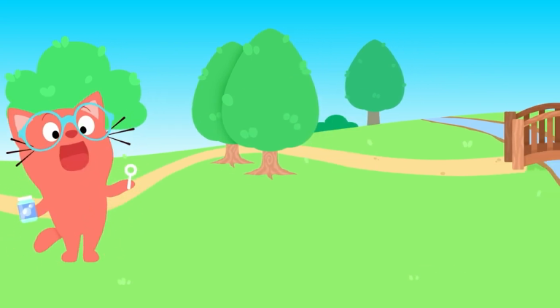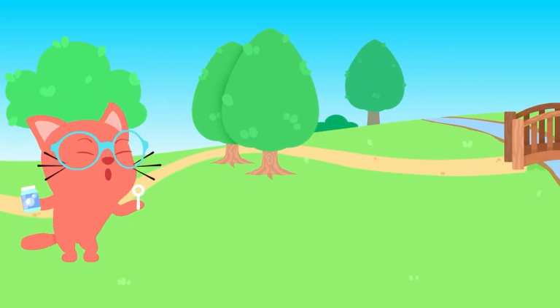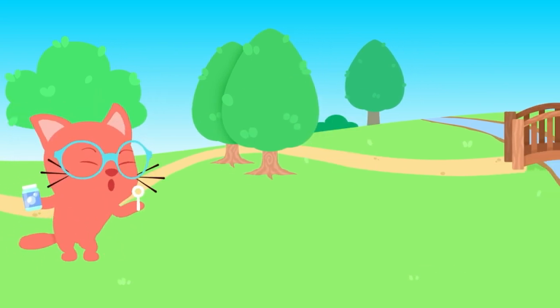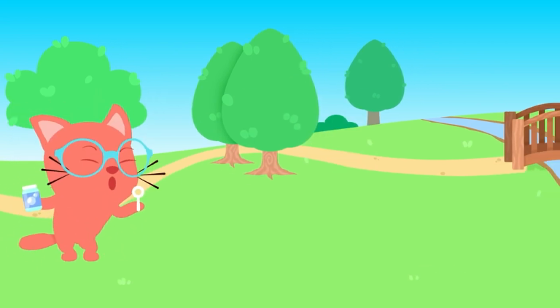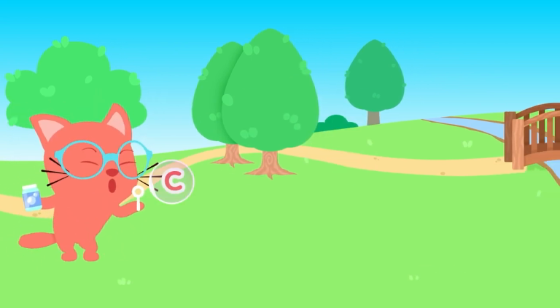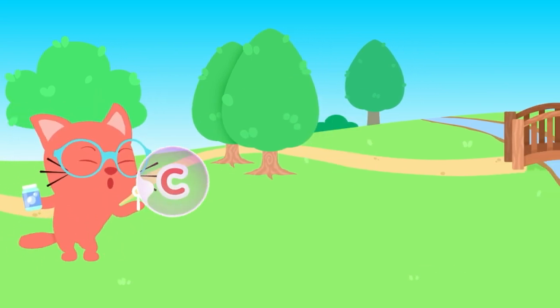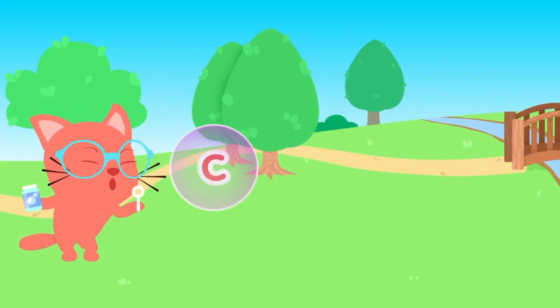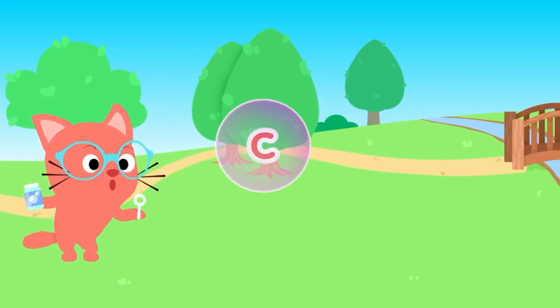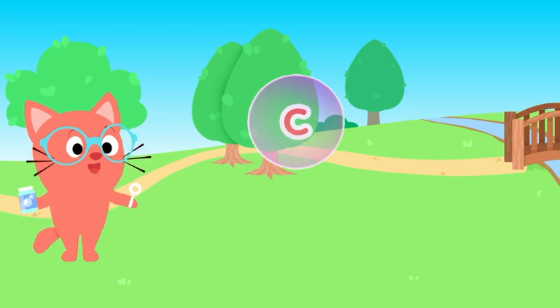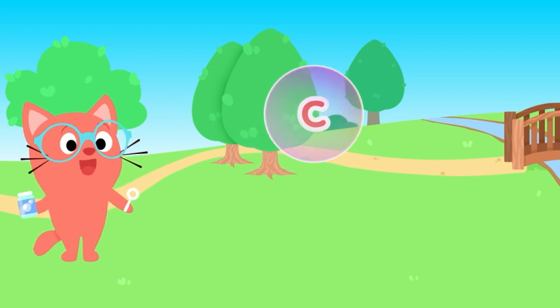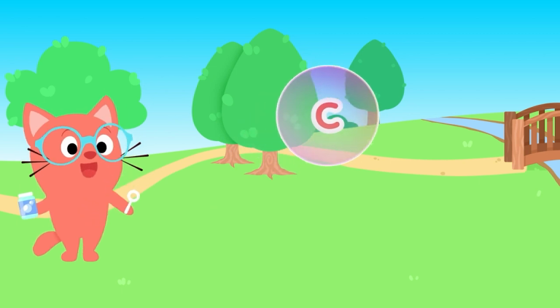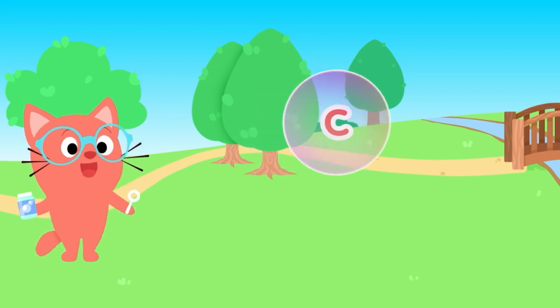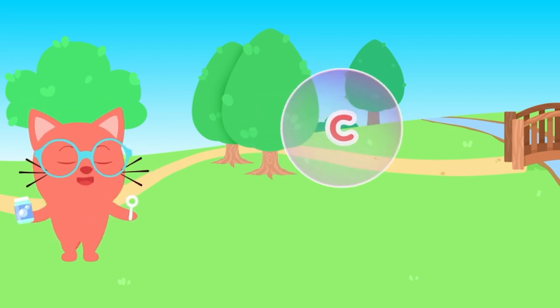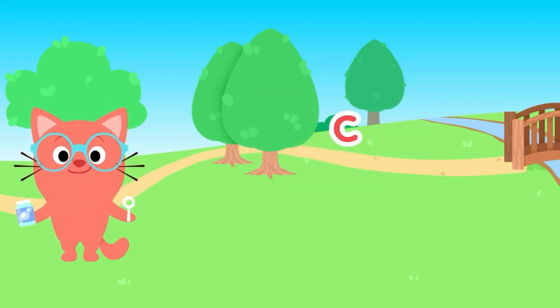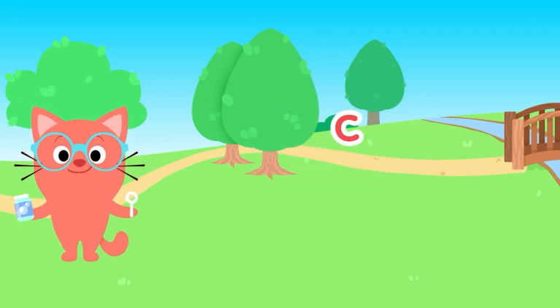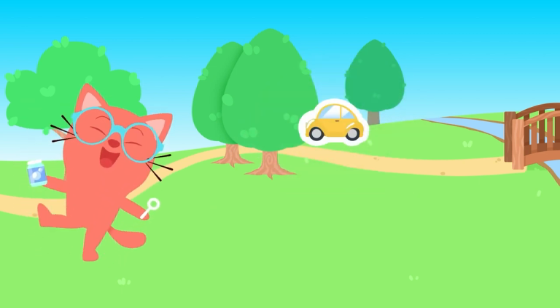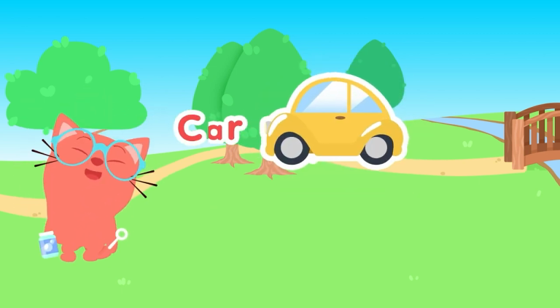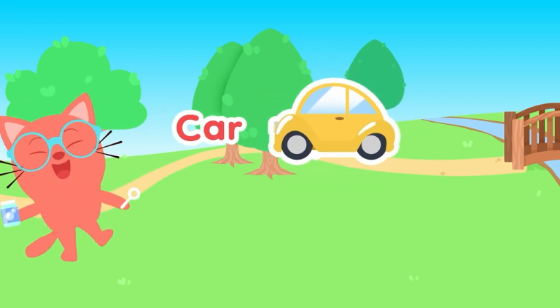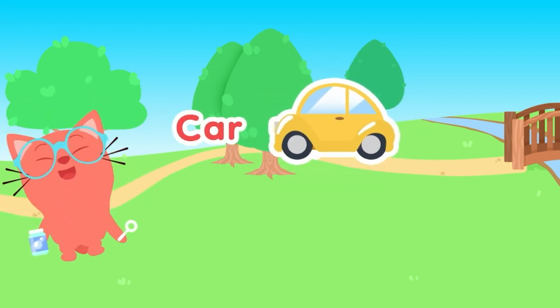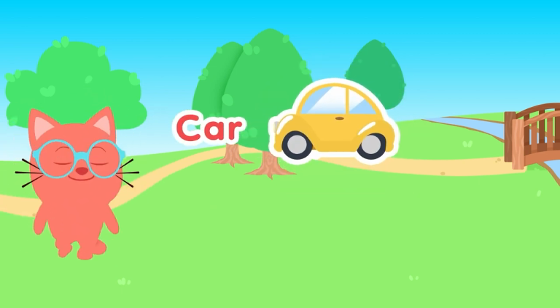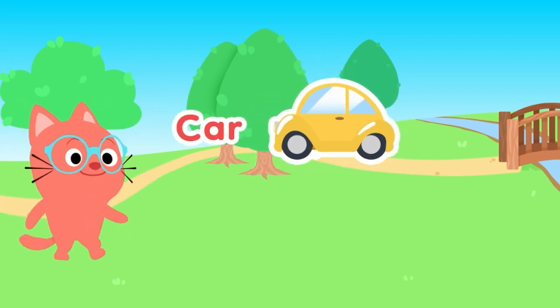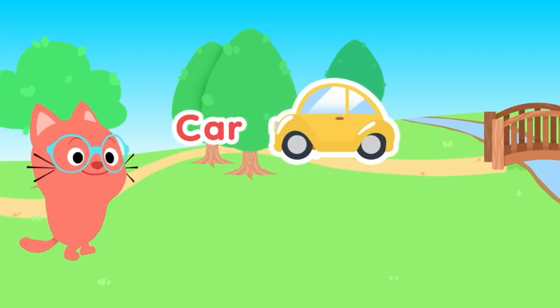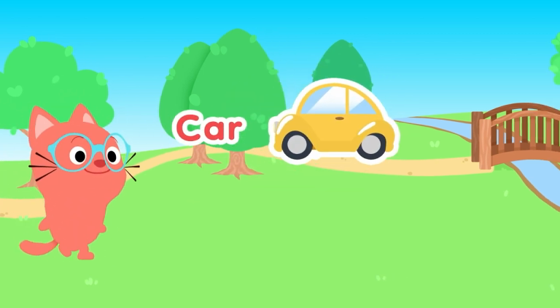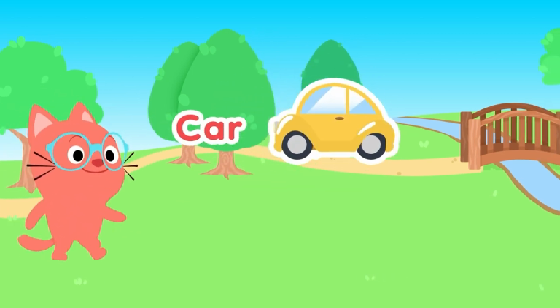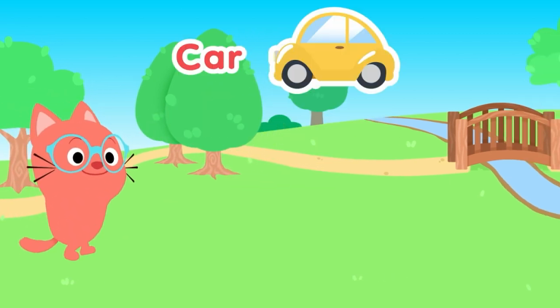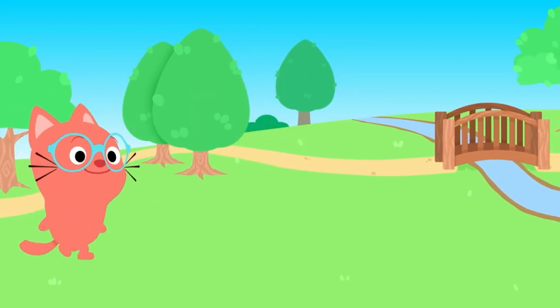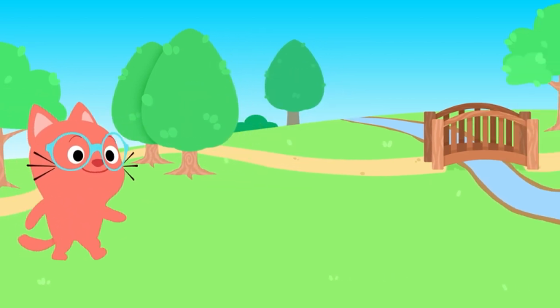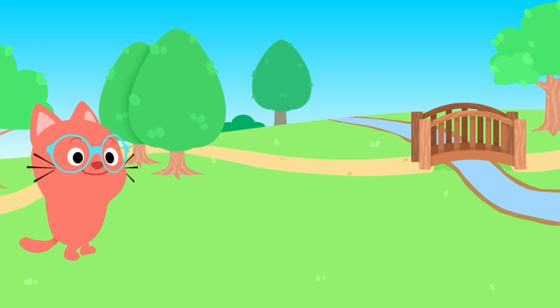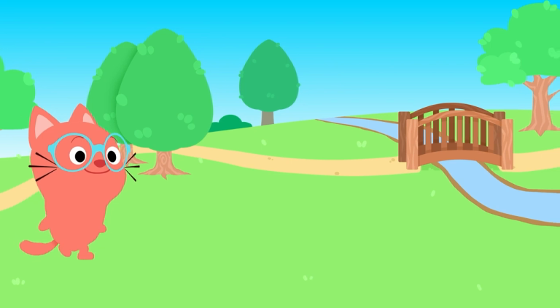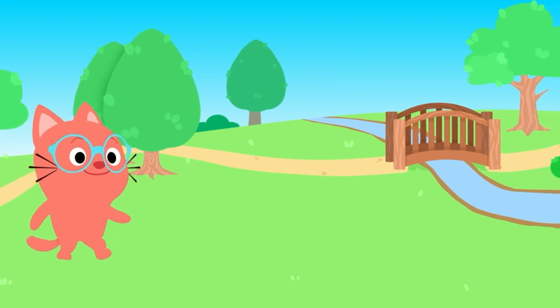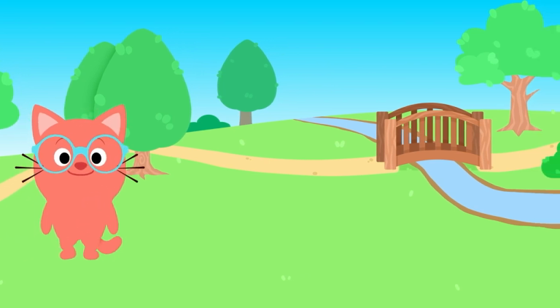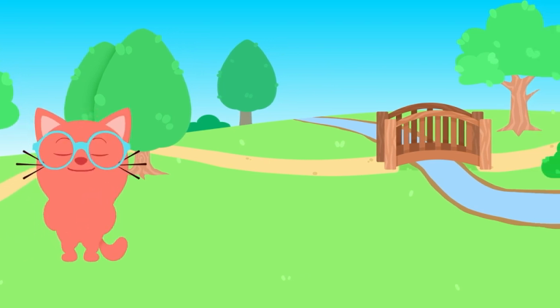C, C, C is for... Car! With four wheels spinning on the road.